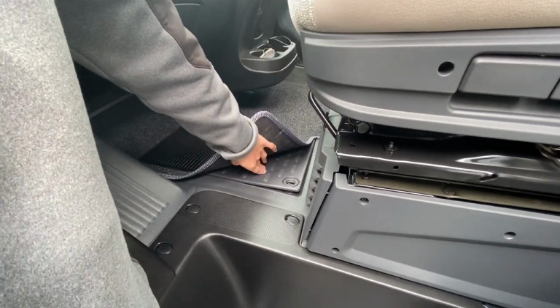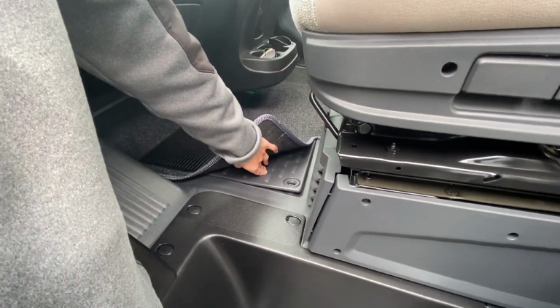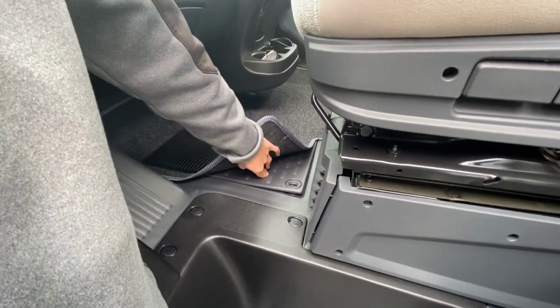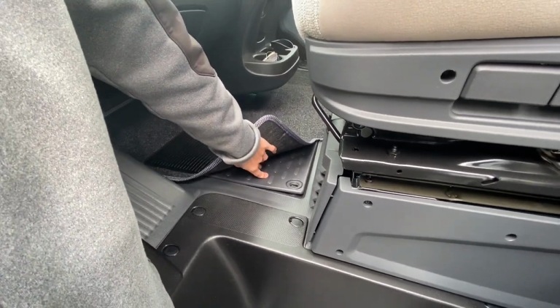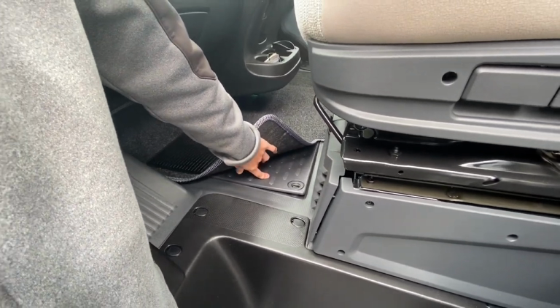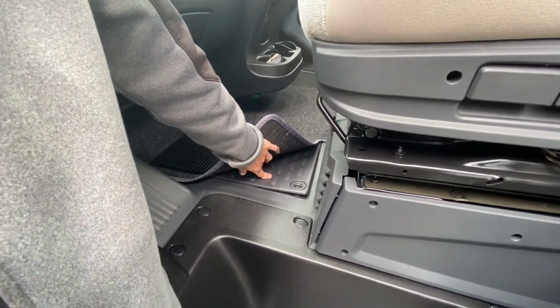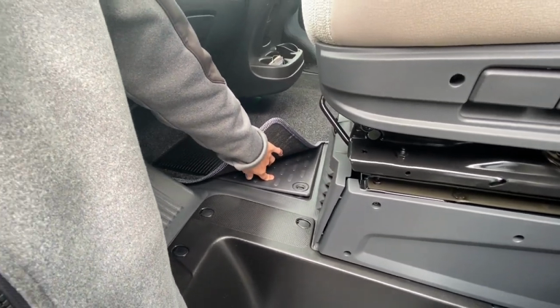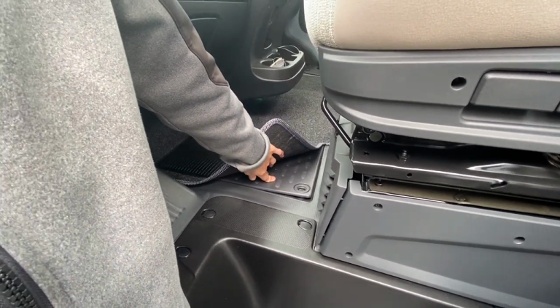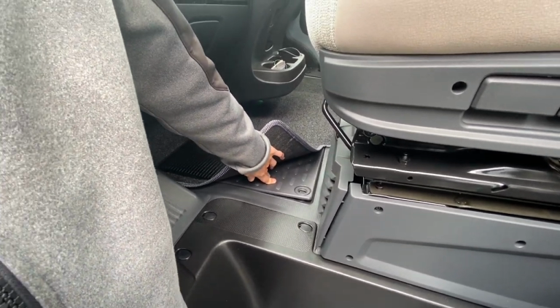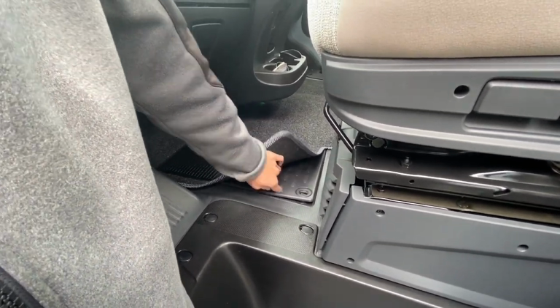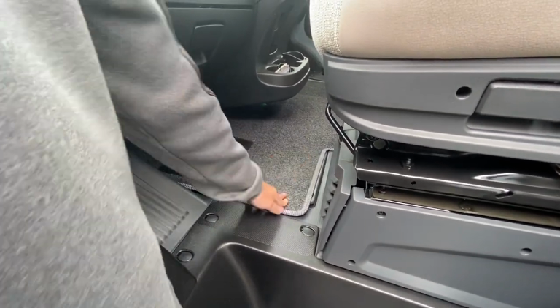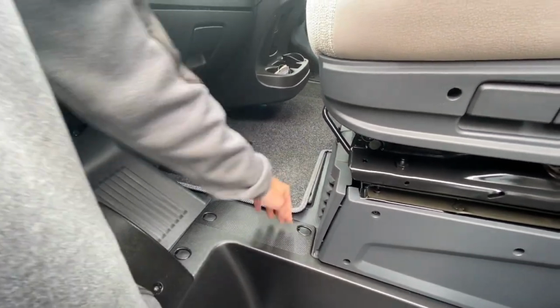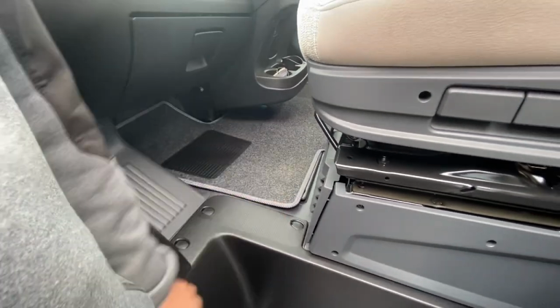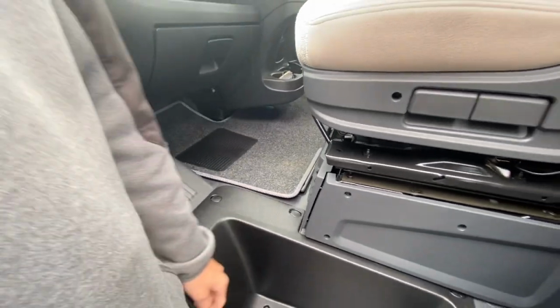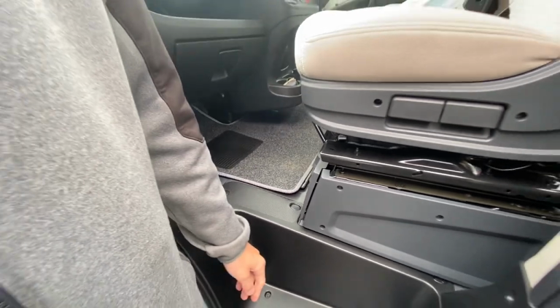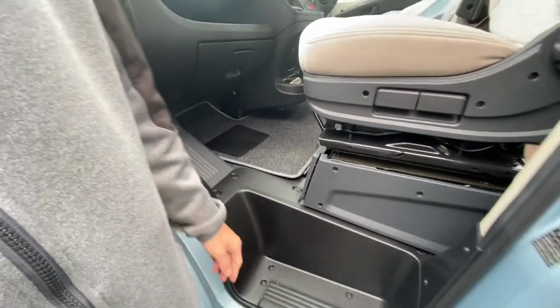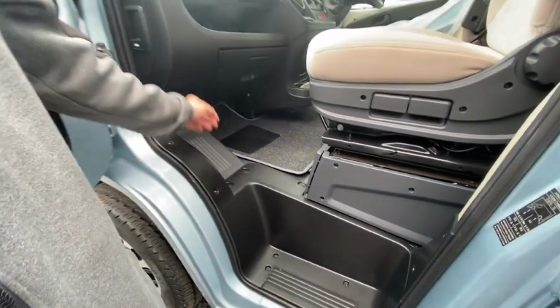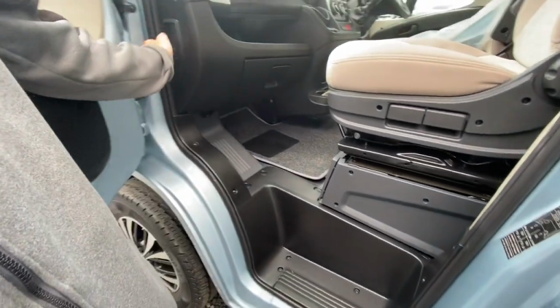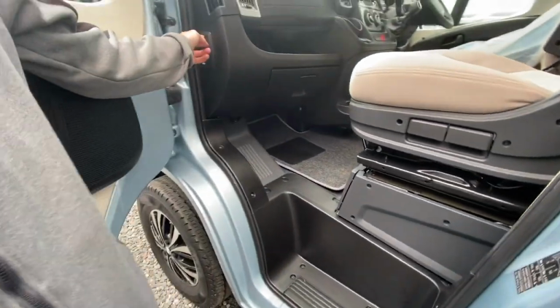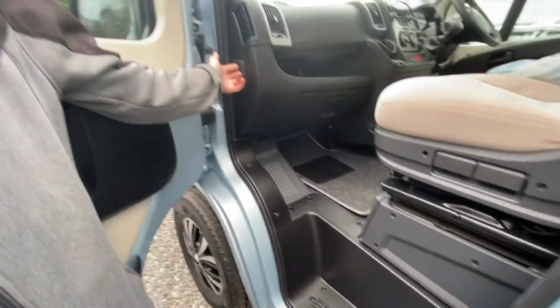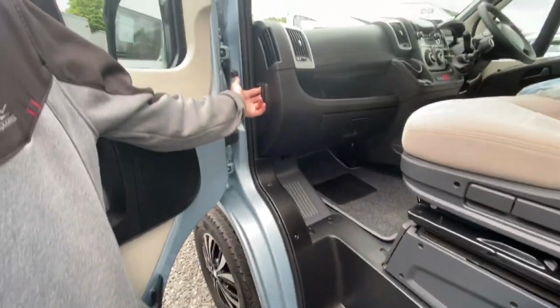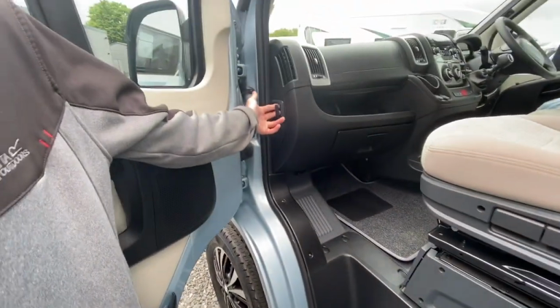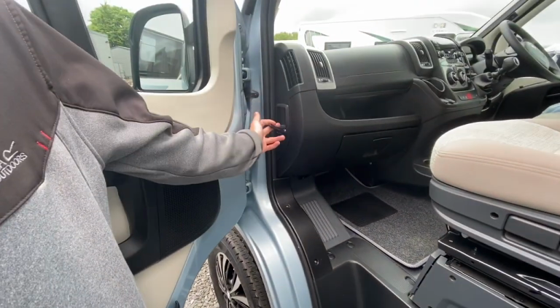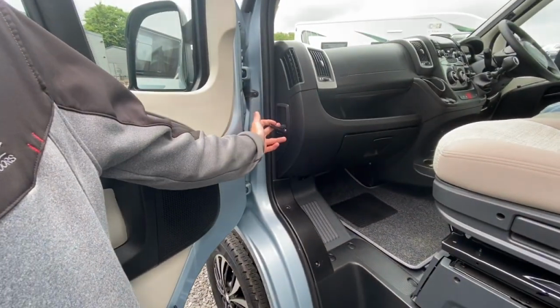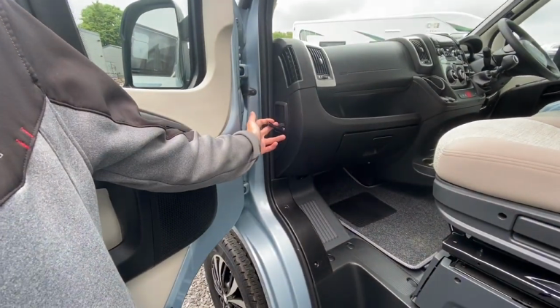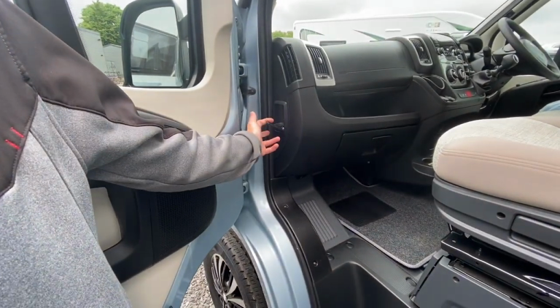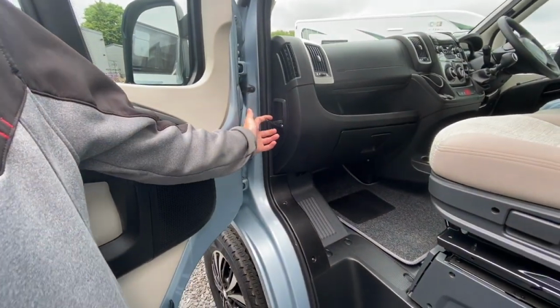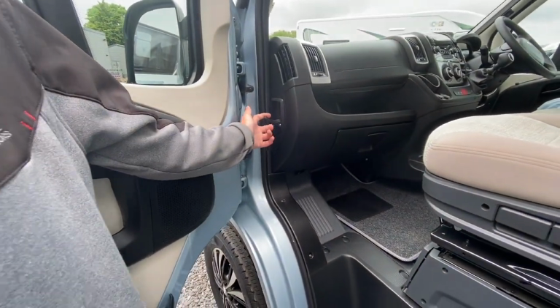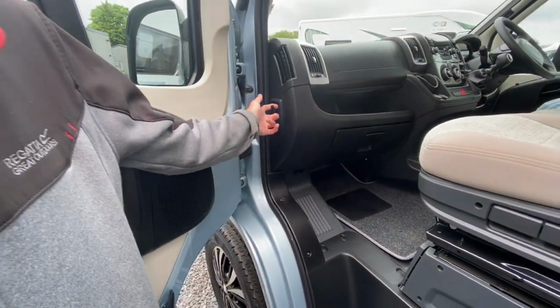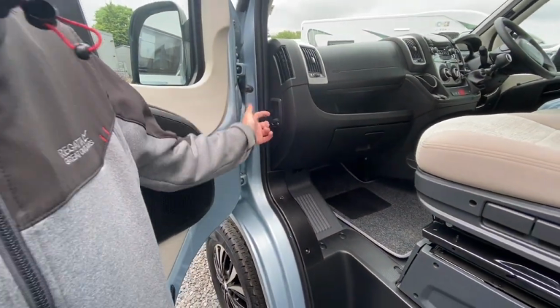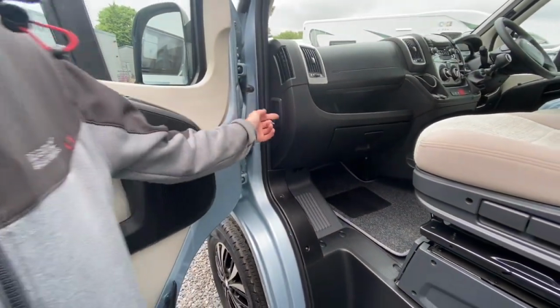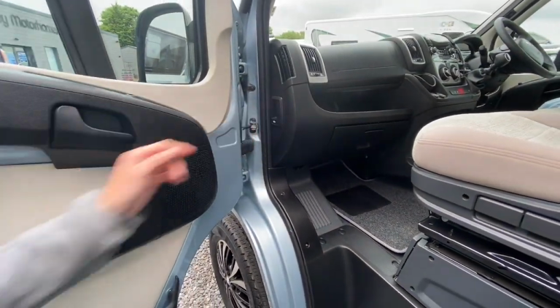Your engine battery is underneath the floor — lift this panel to get to it if you ever need to change the battery. But if you need to jump-start the vehicle, open the bonnet using this bonnet release.